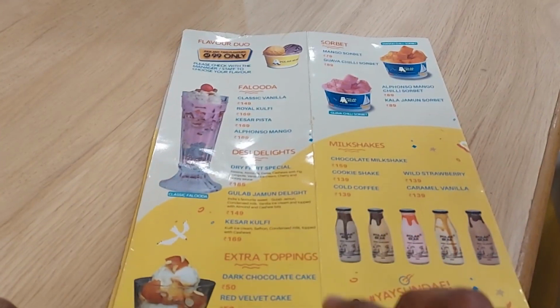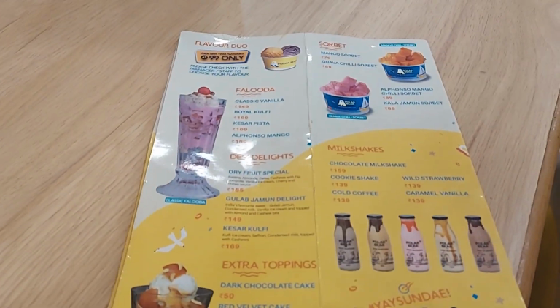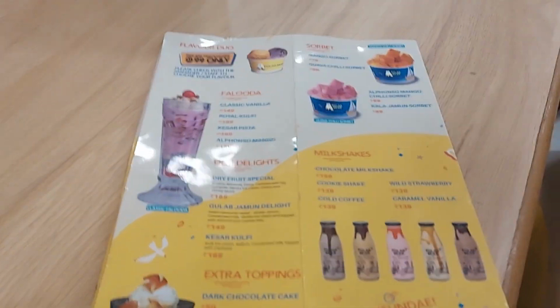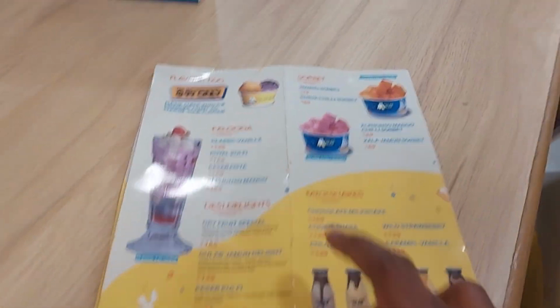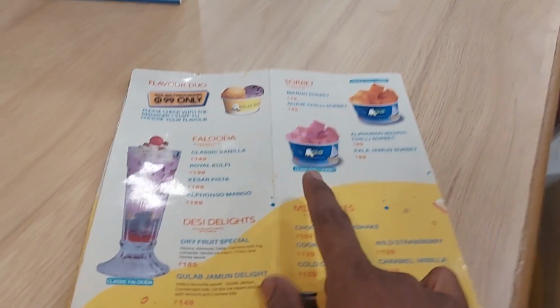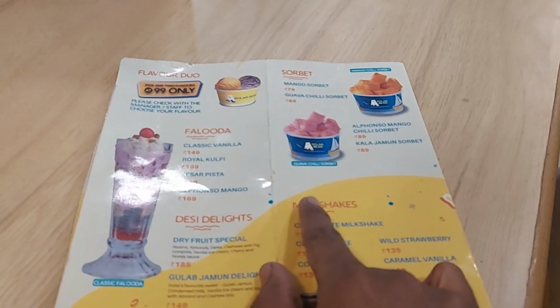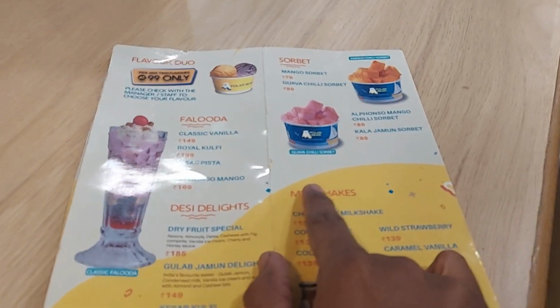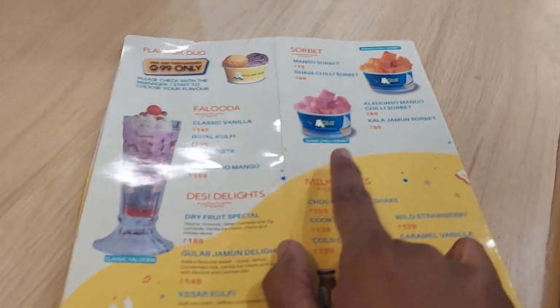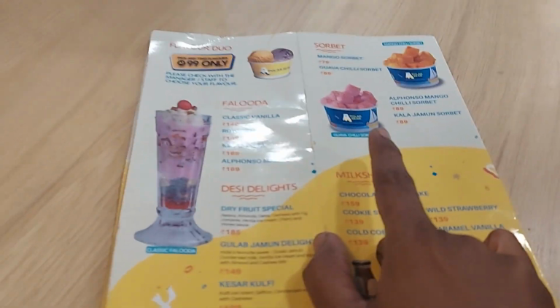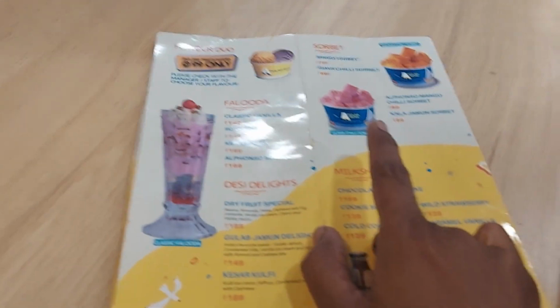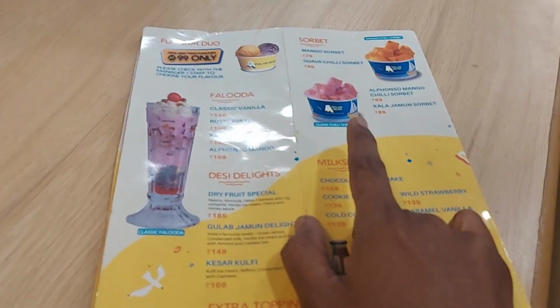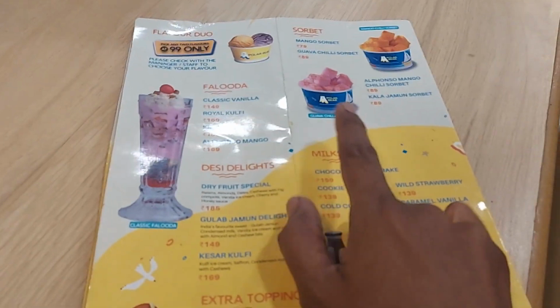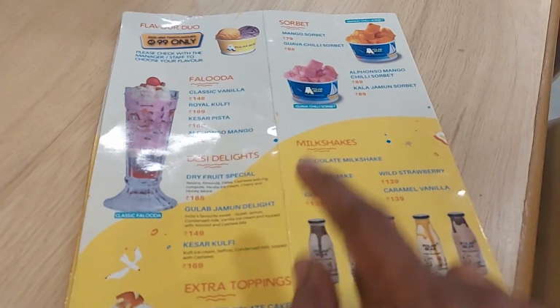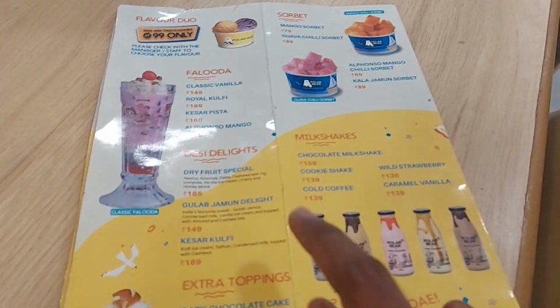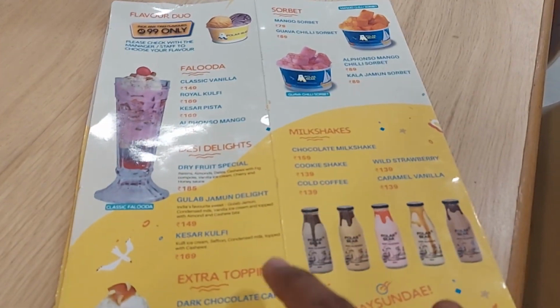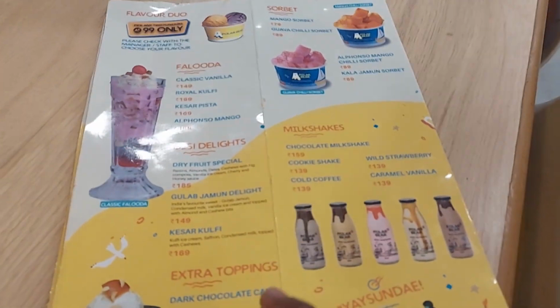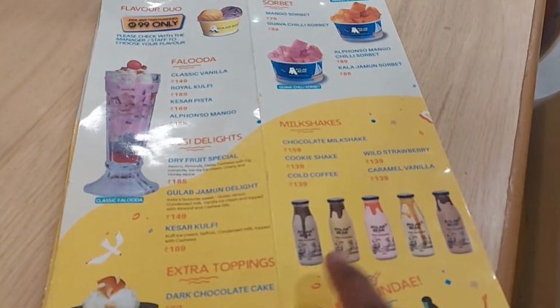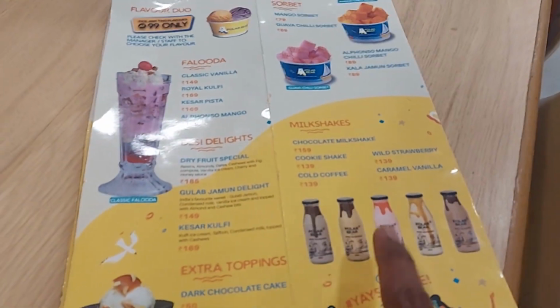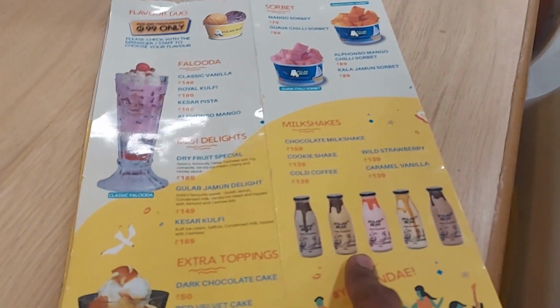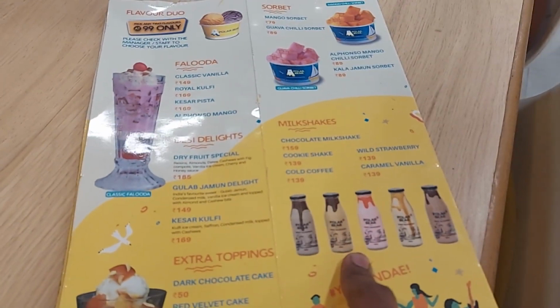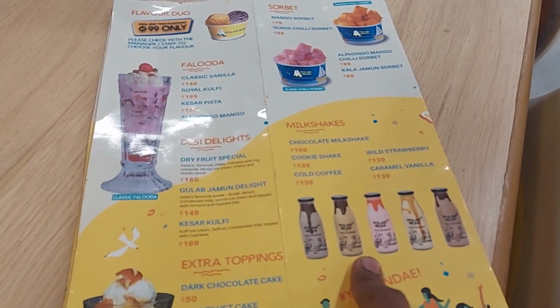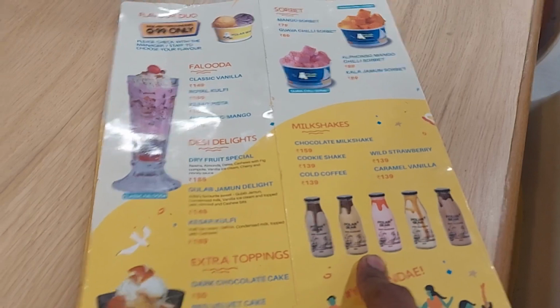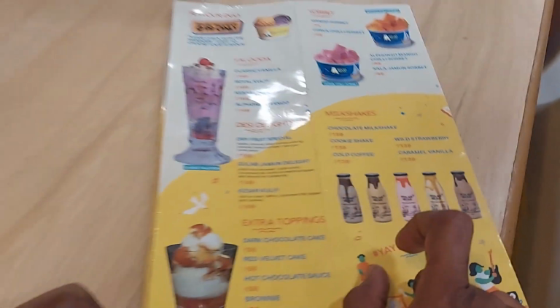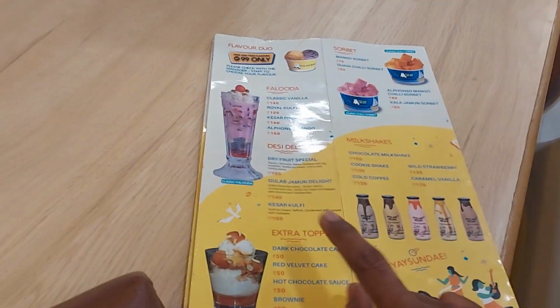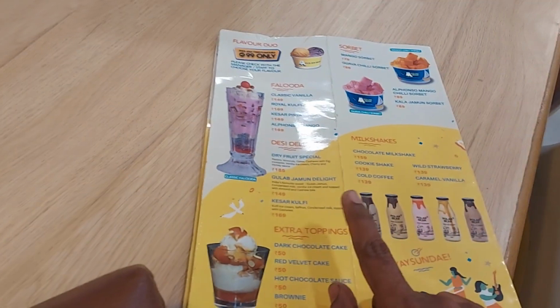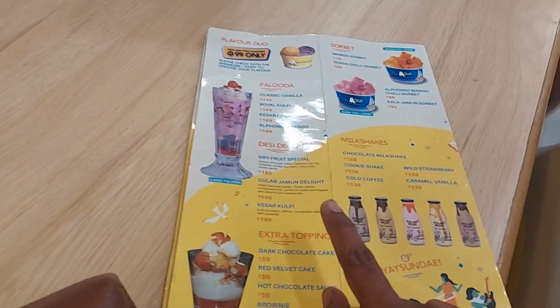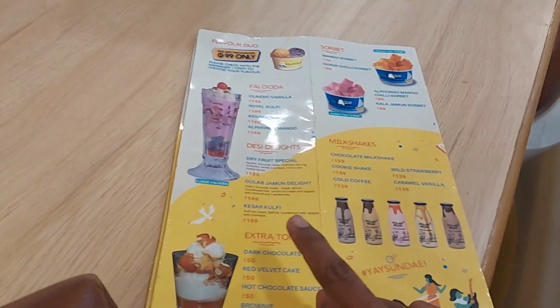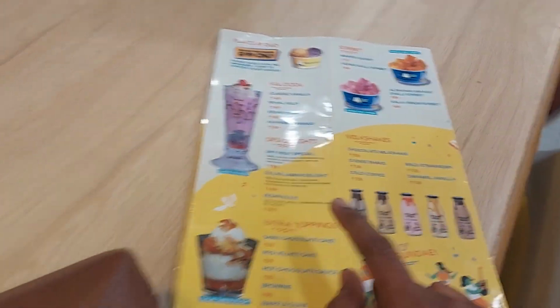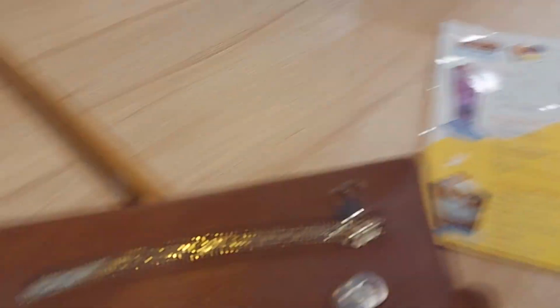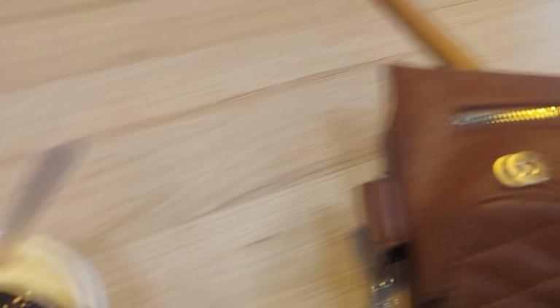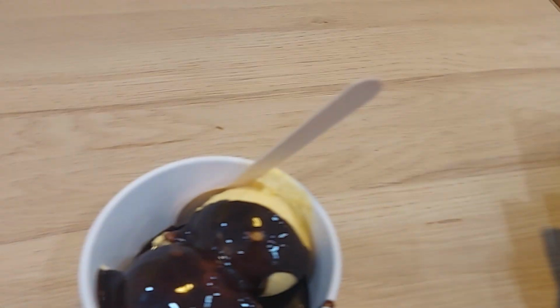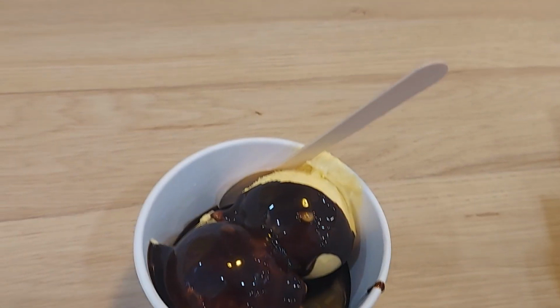We can order anything here. We are going to show you the video. I am going to show you how to order this.